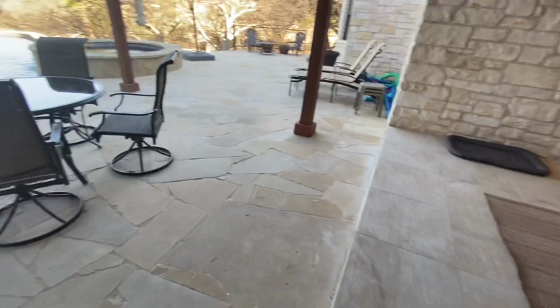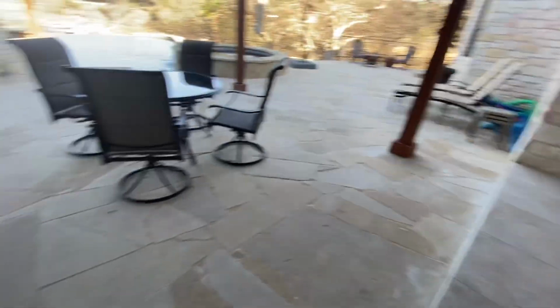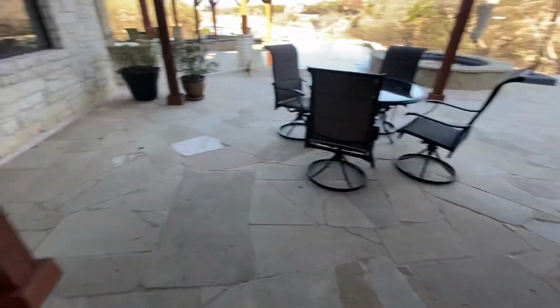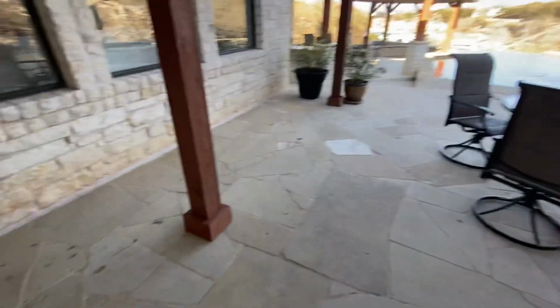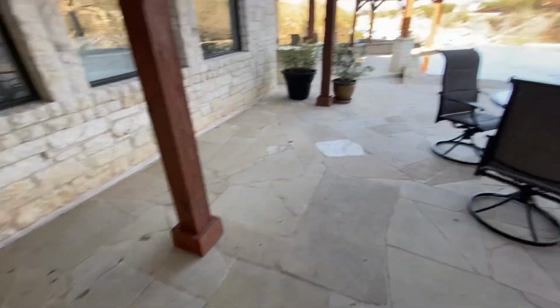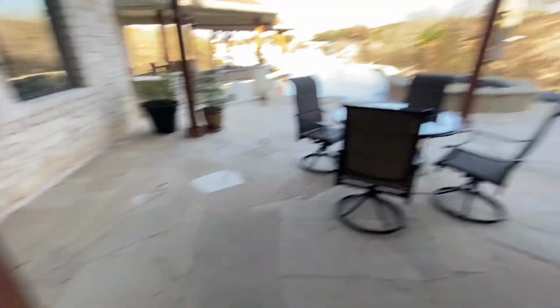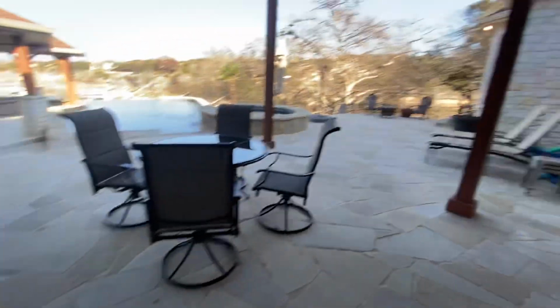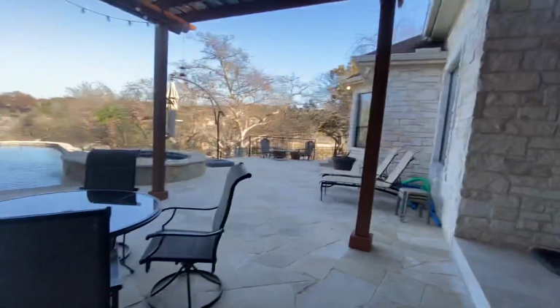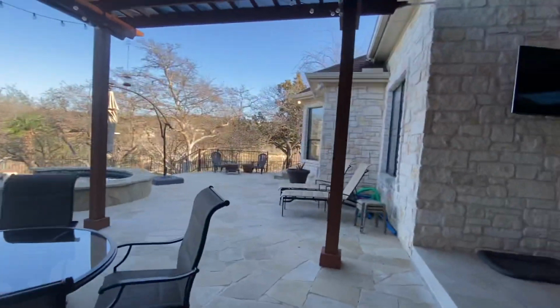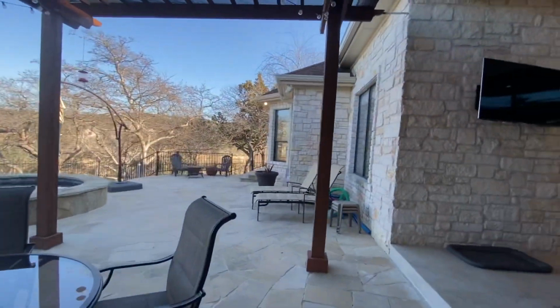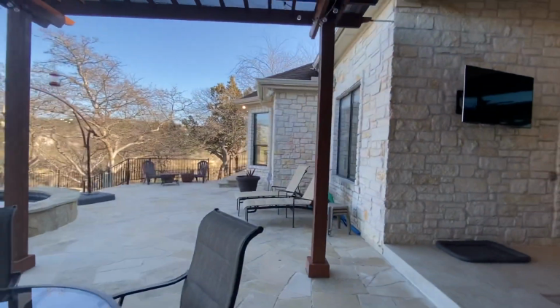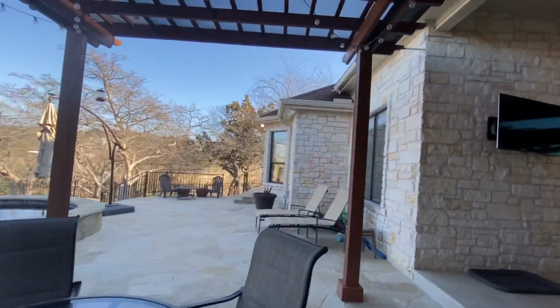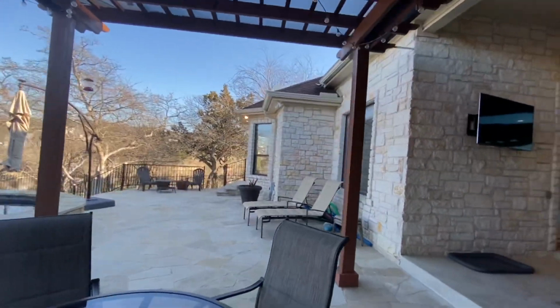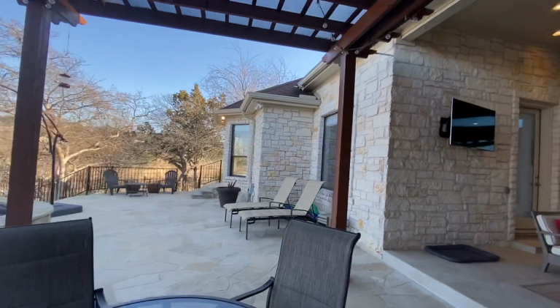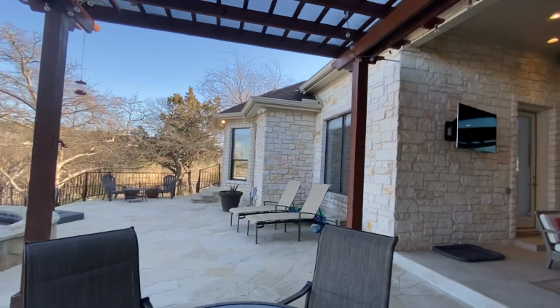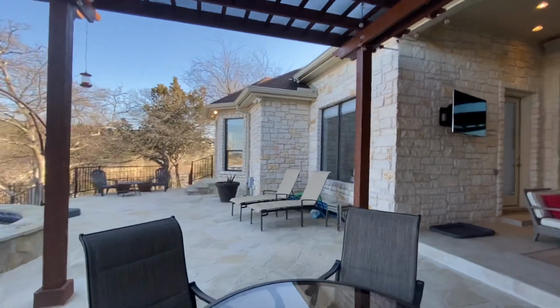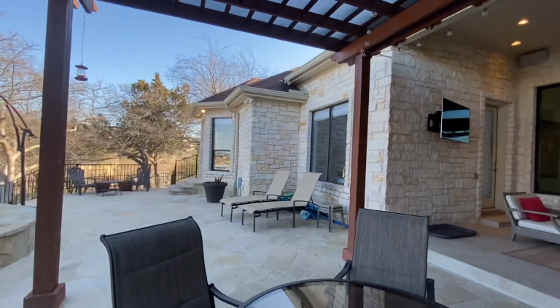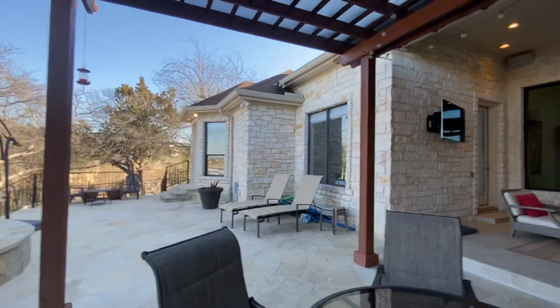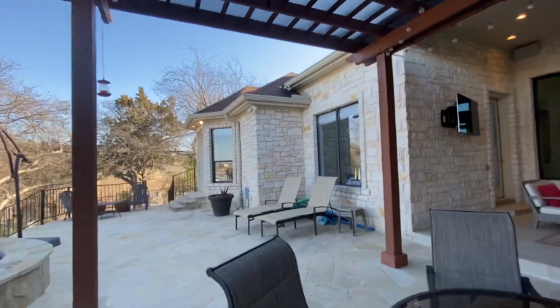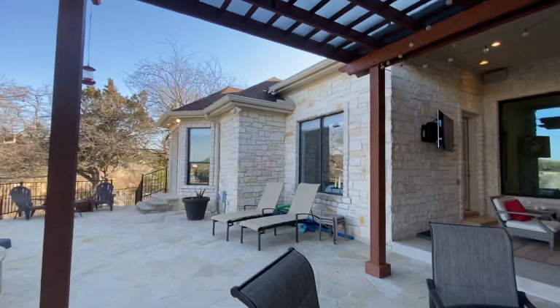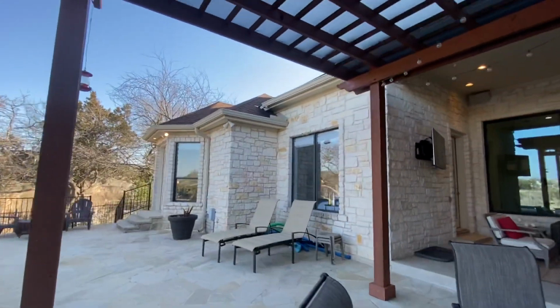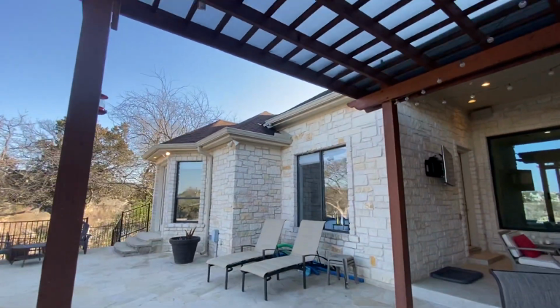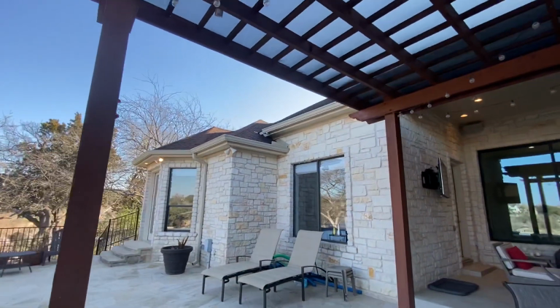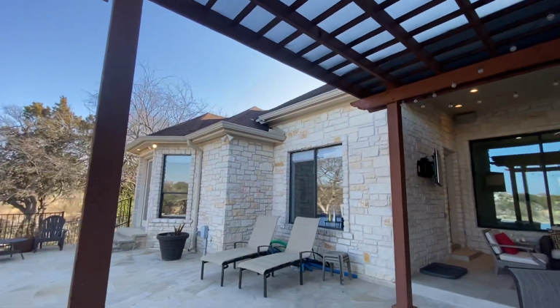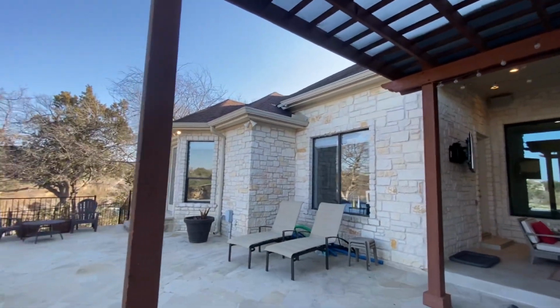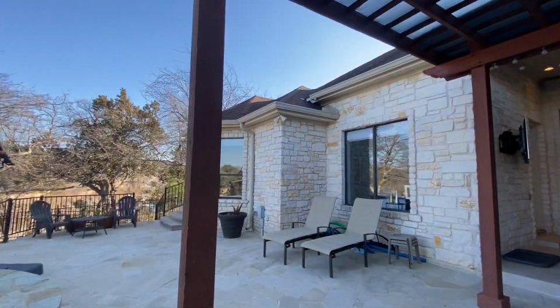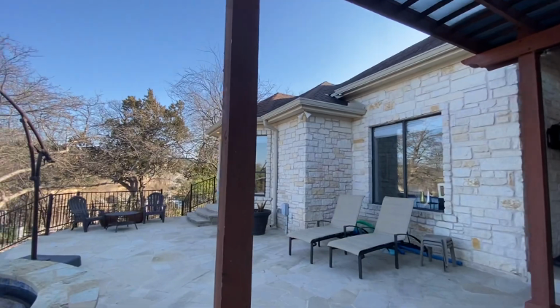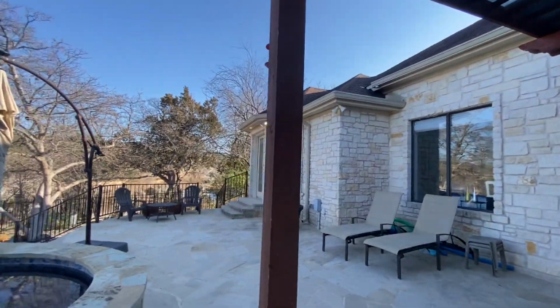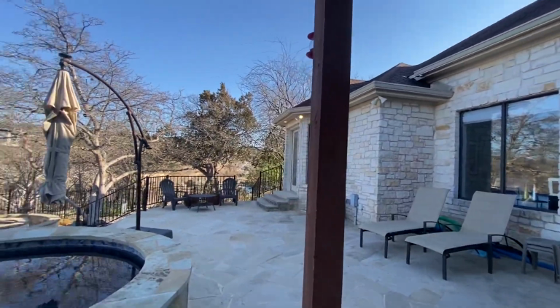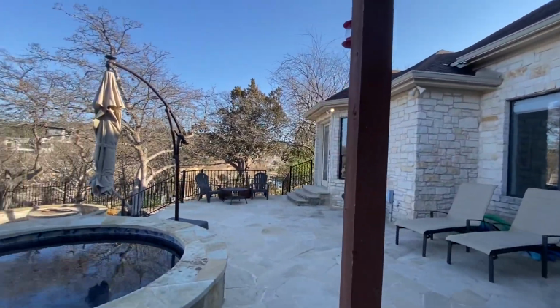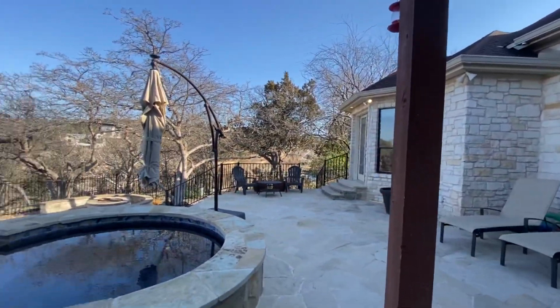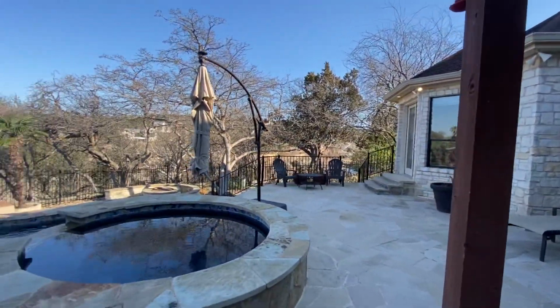Then we drop down to the Flagstaff patio. I like that the home is completely limestone brick — the roof looks good, it has full gutters and security lights.